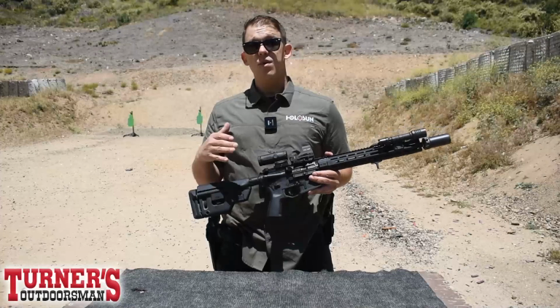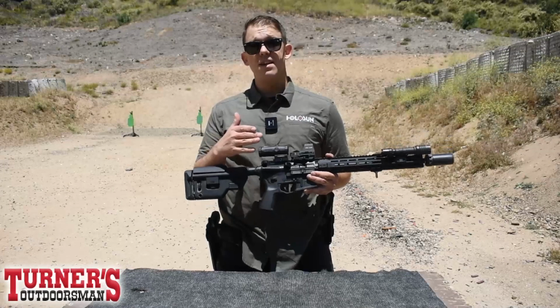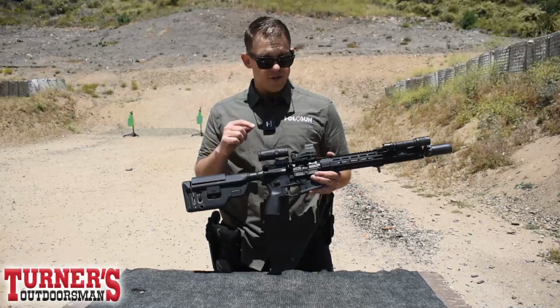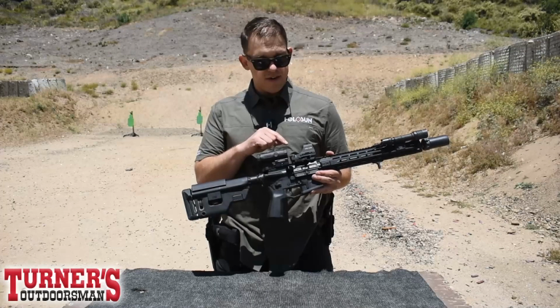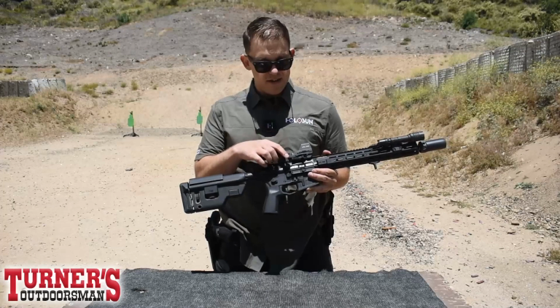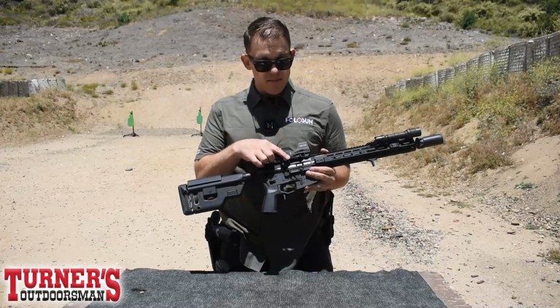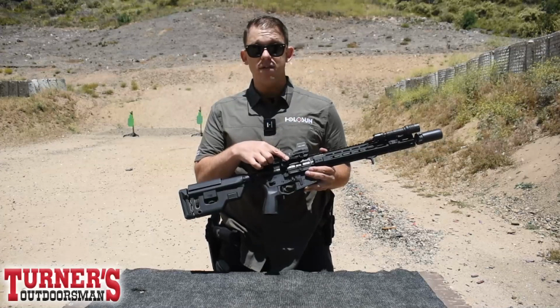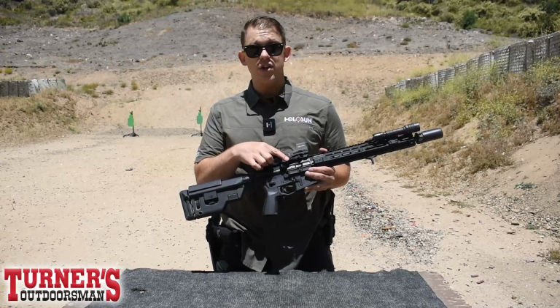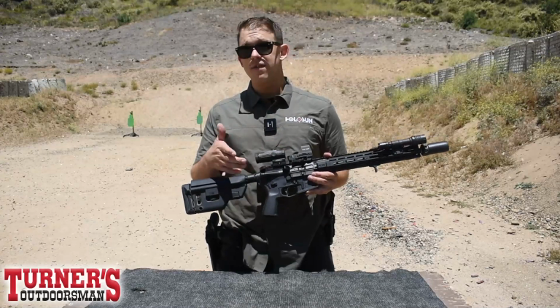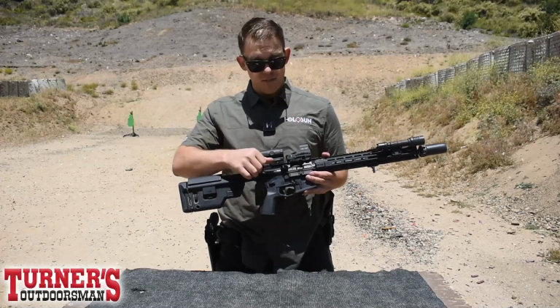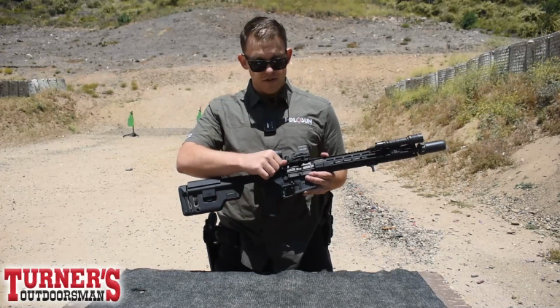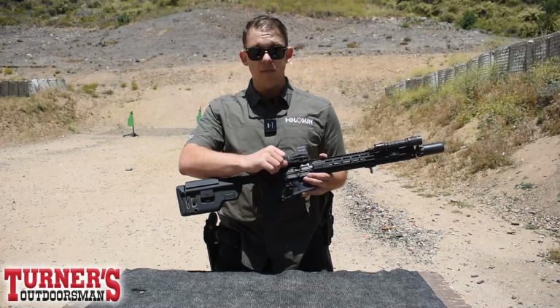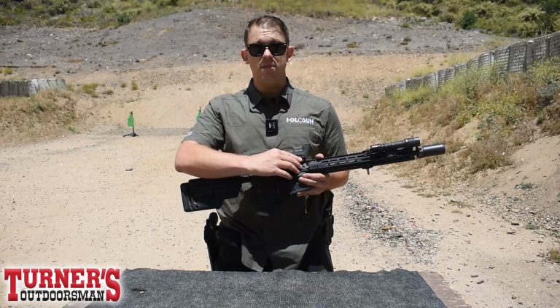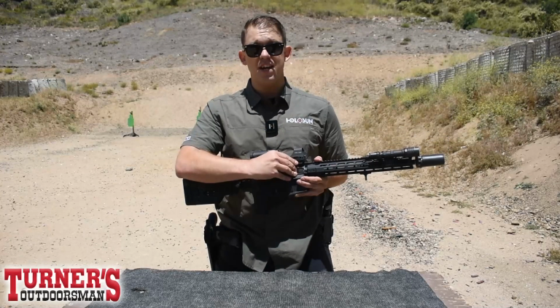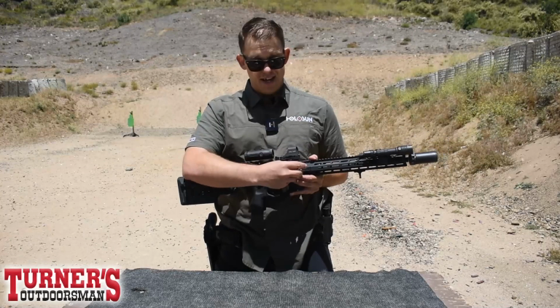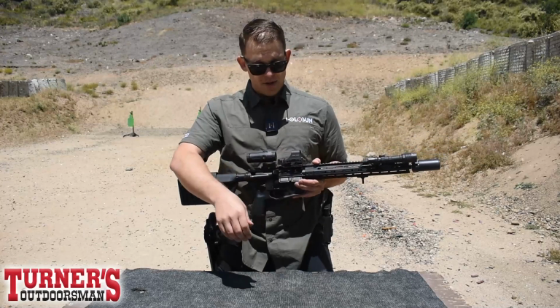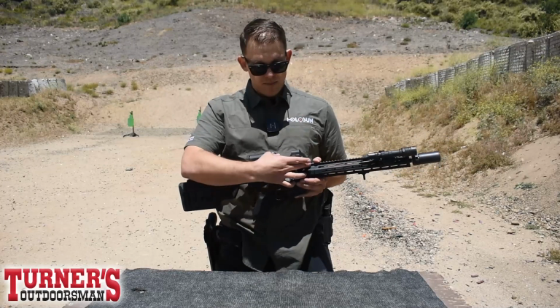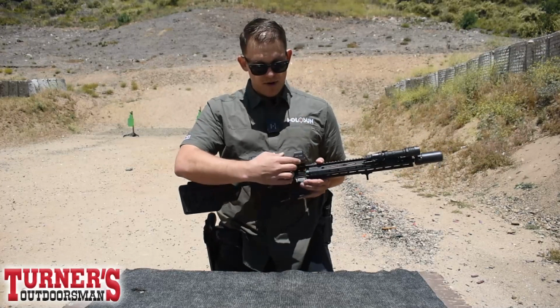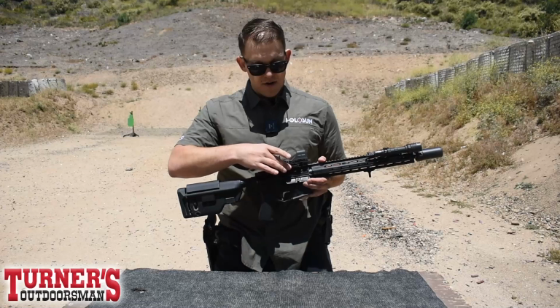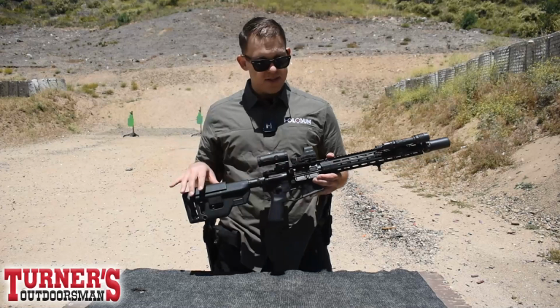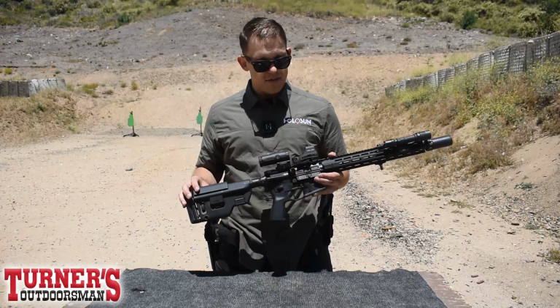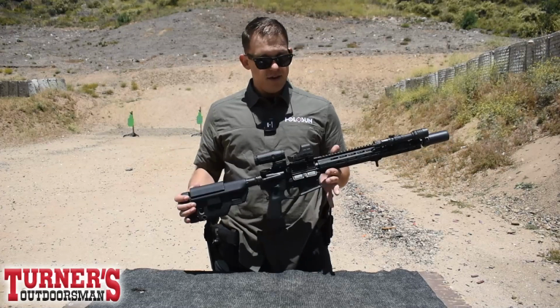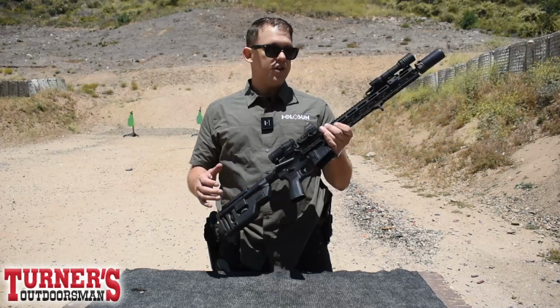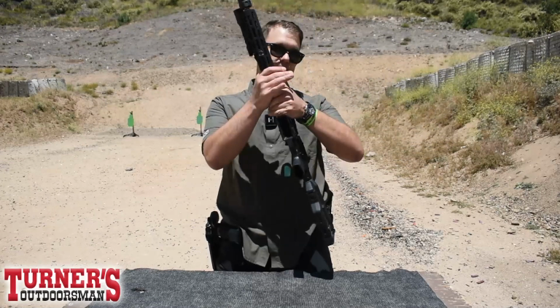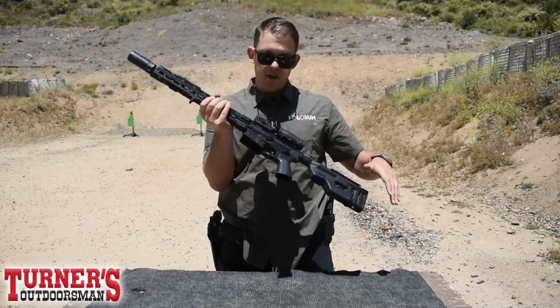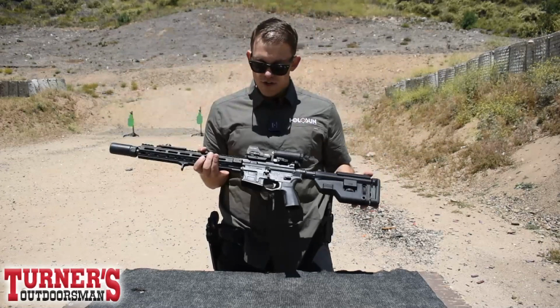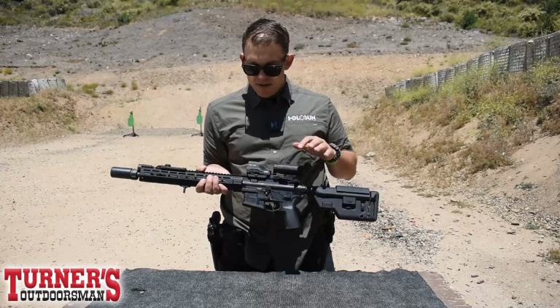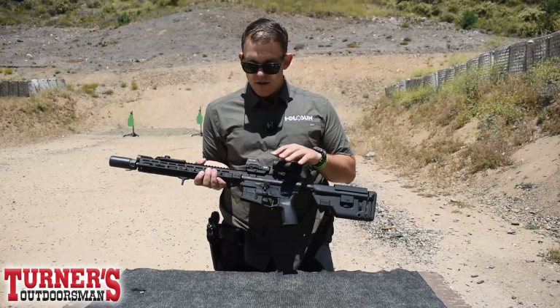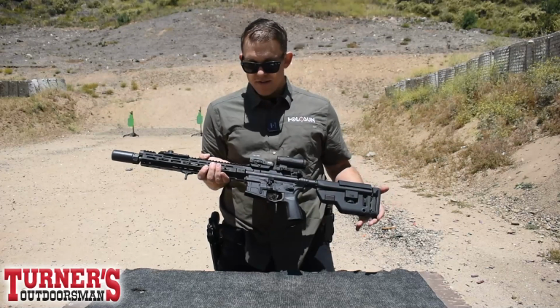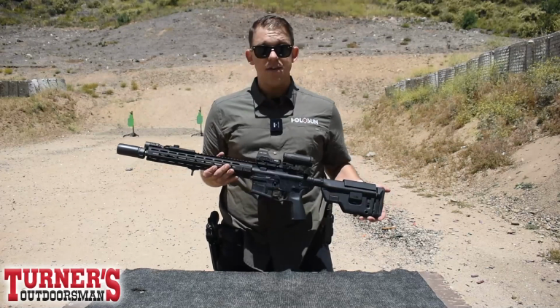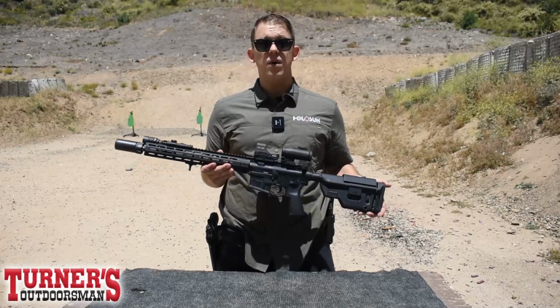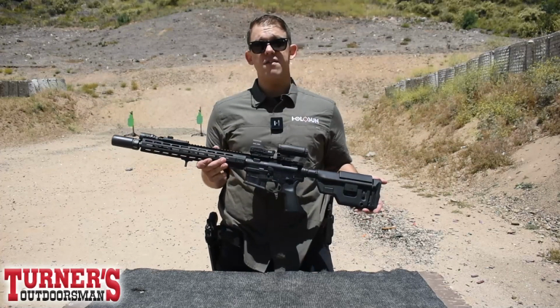One of the really nice features about the 510 is going to be the mounting situation. It's very simplistic. There's a small button you can push, and the optic will simply pop on and off with ease. Additionally, it will feature buttons on the sides here for quick adjustments.